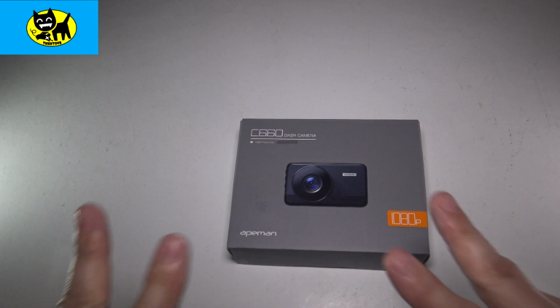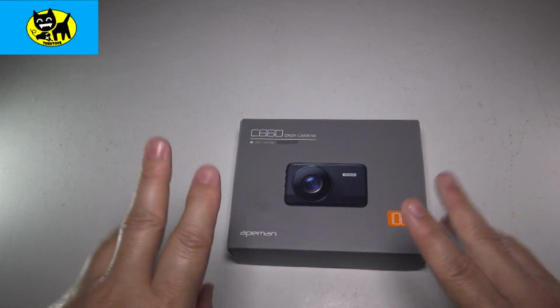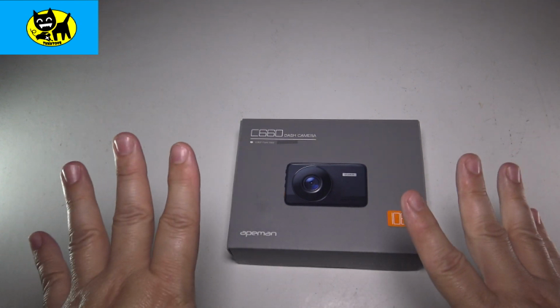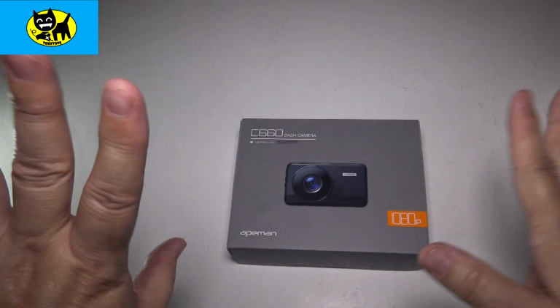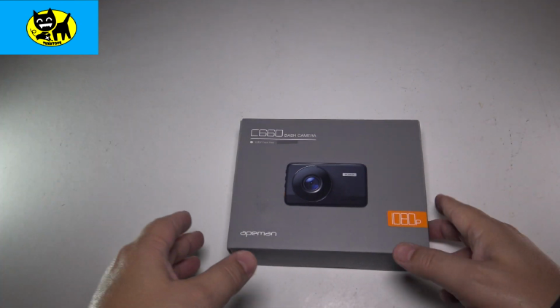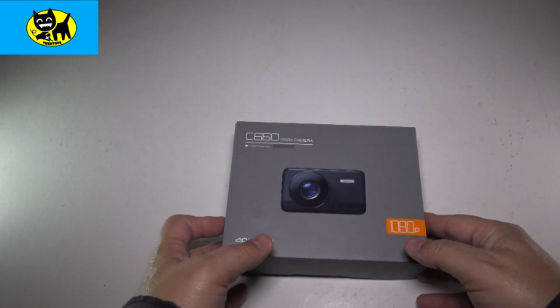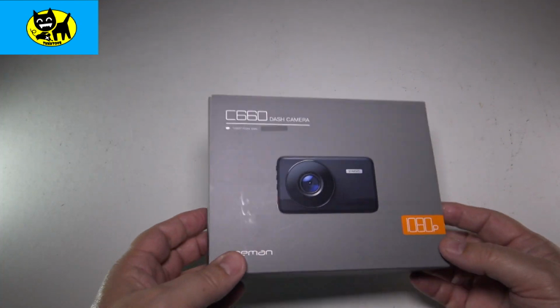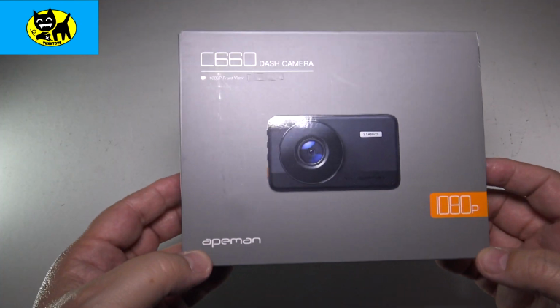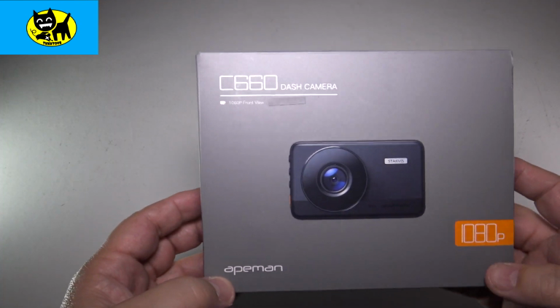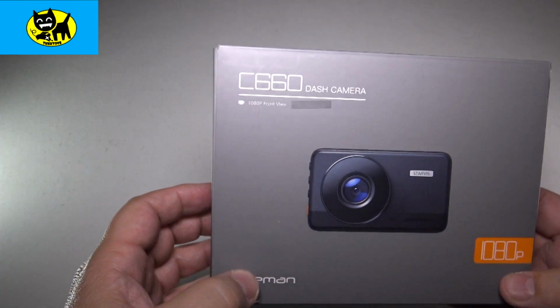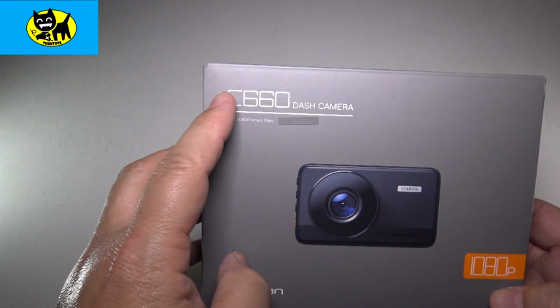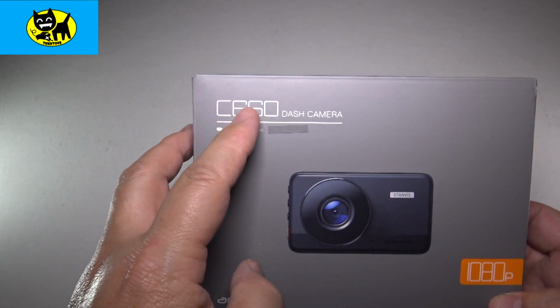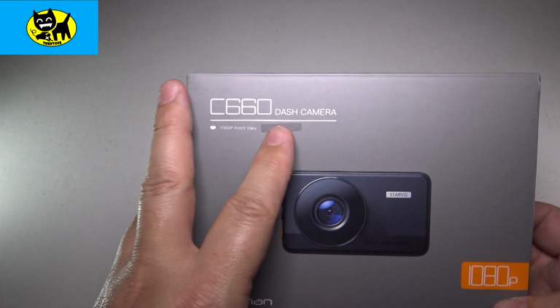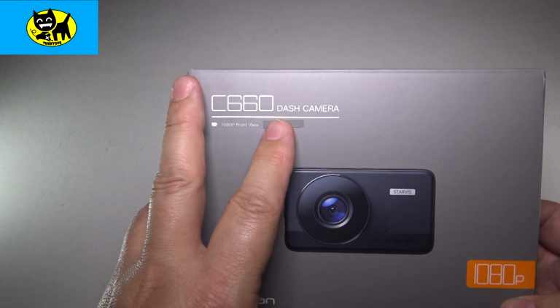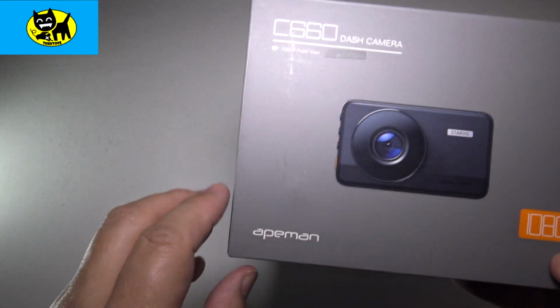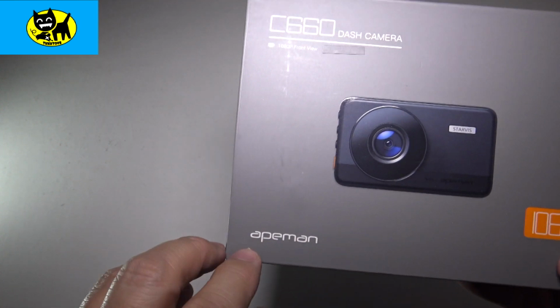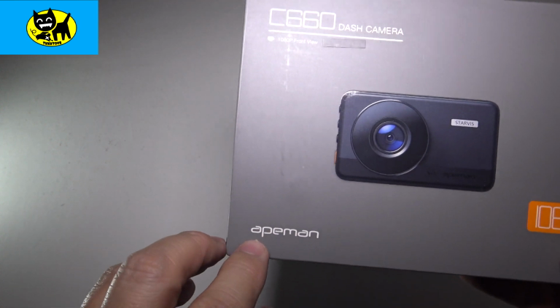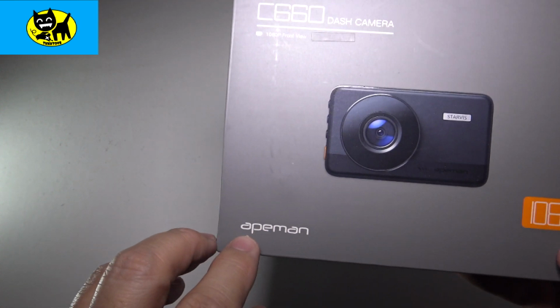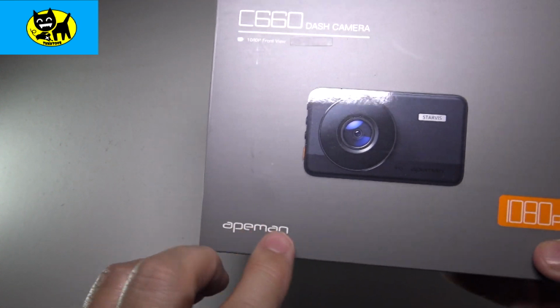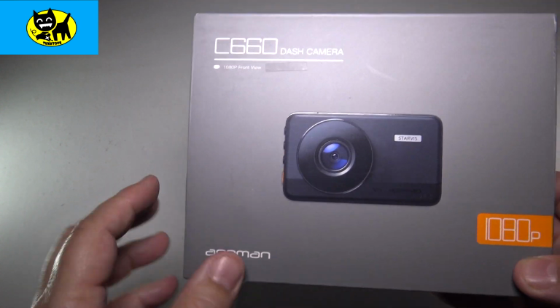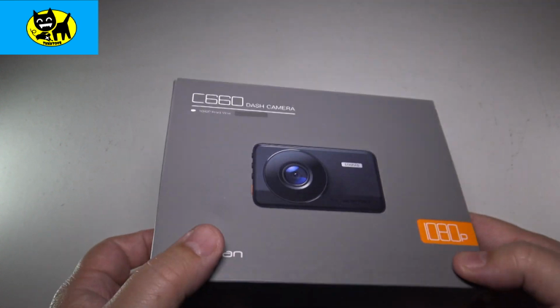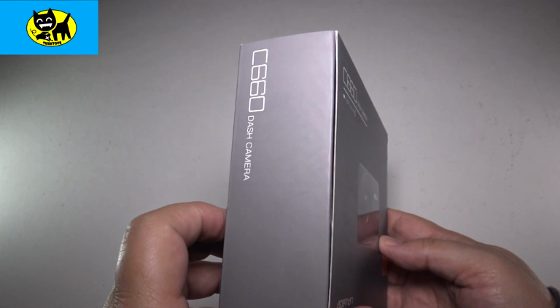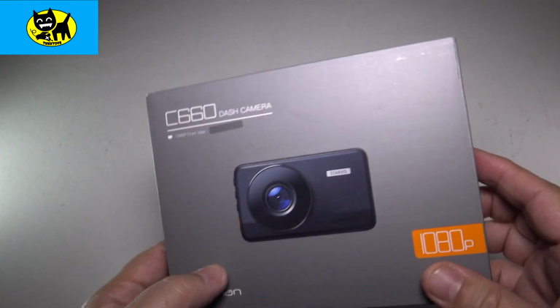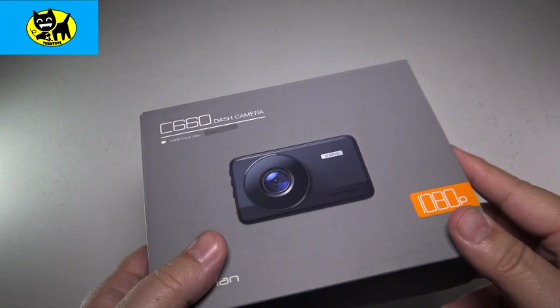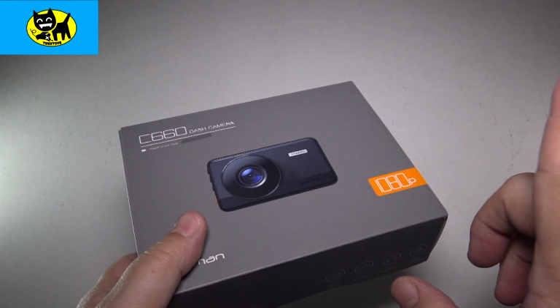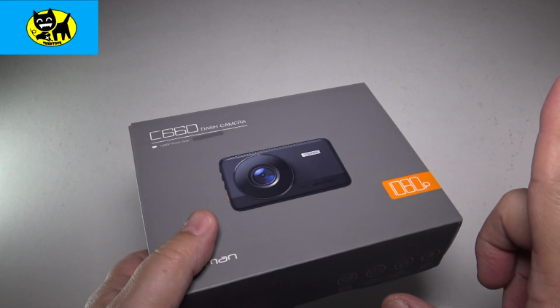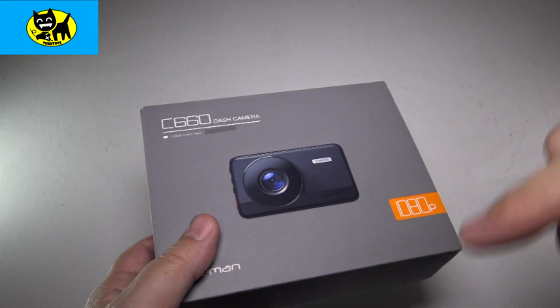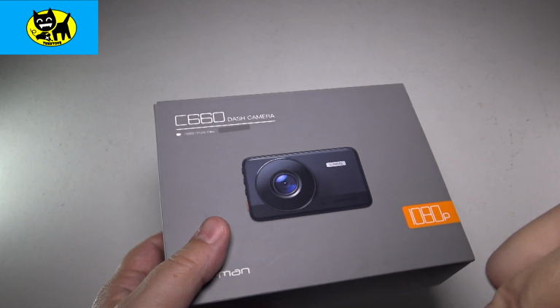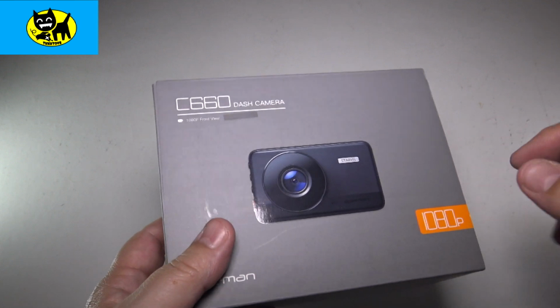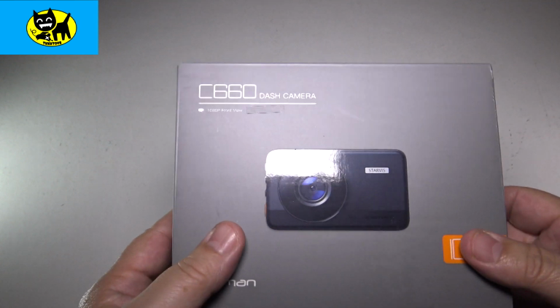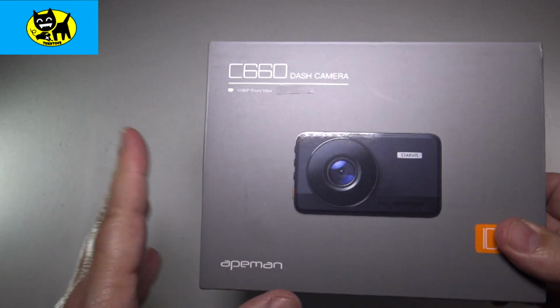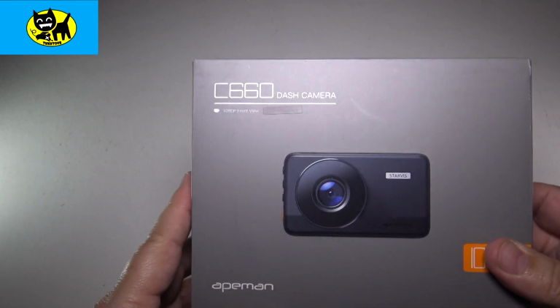Hey friends, Tux here. For this particular video, we're going to be unboxing the C660 dash cam, and this is from Ape Man. This is available on Amazon, and I will have a link for you right down below, so be sure and click that link.